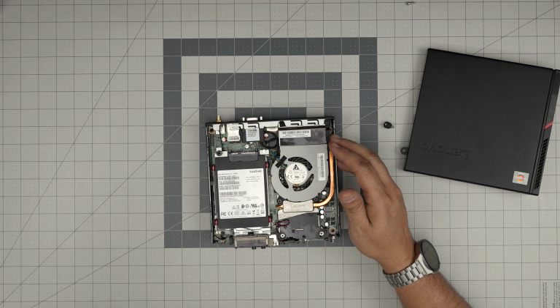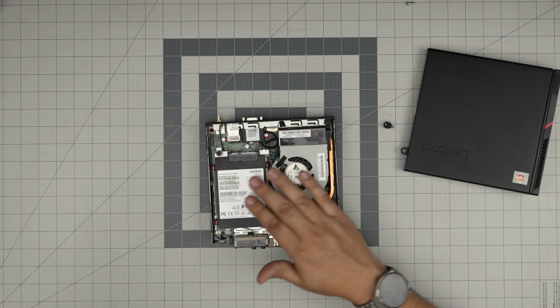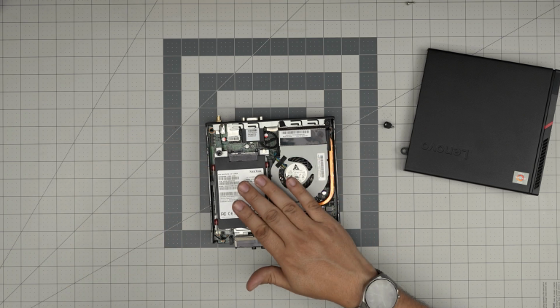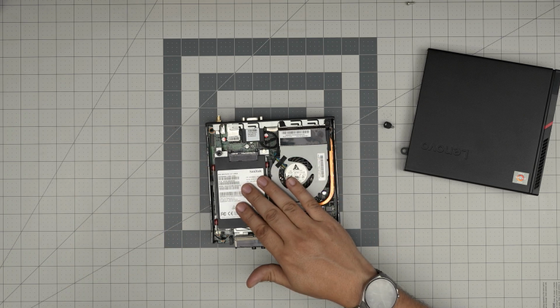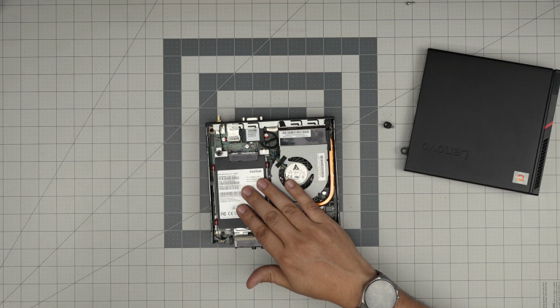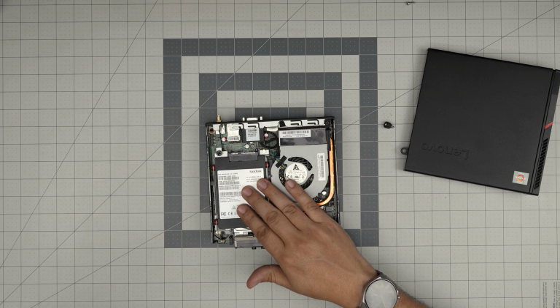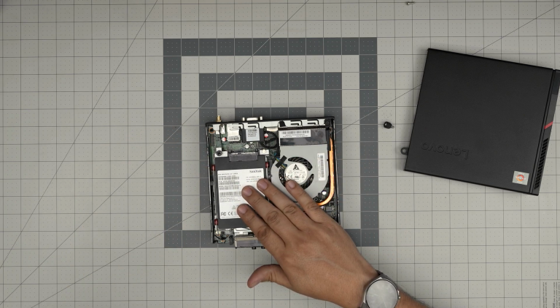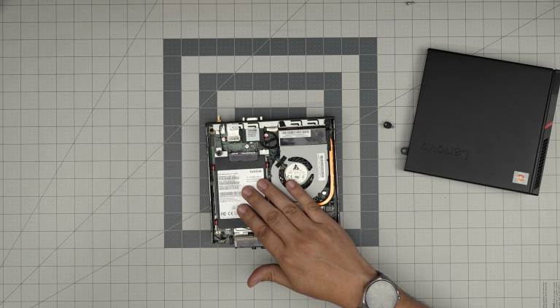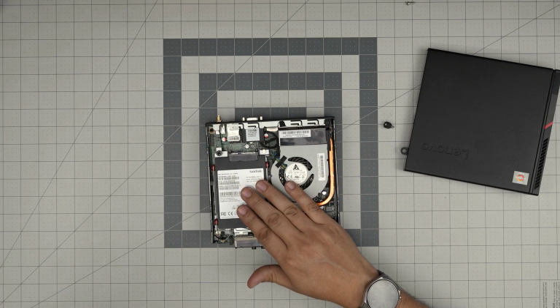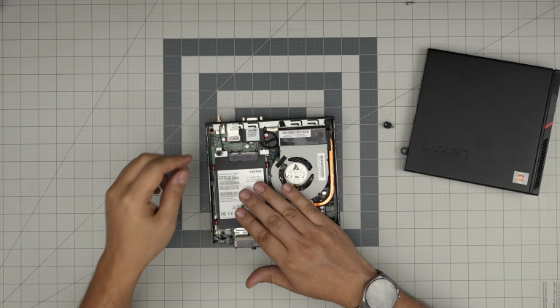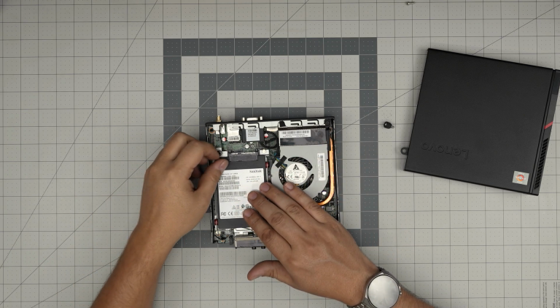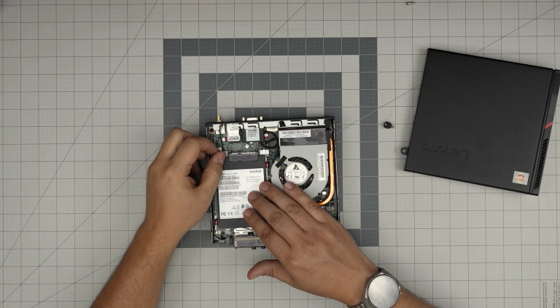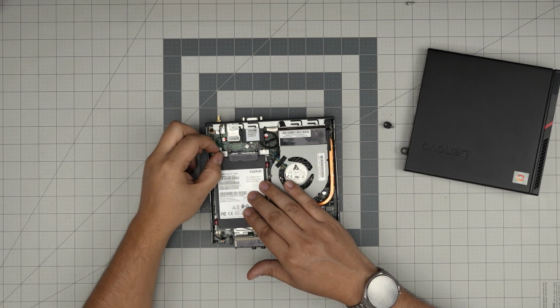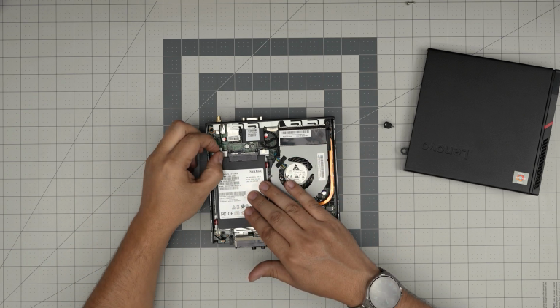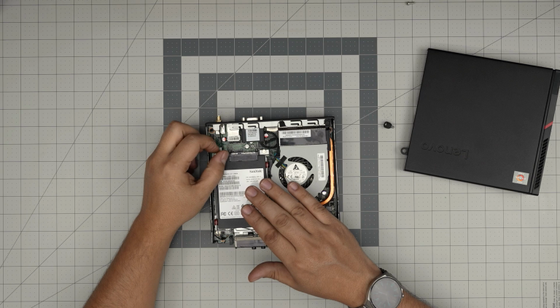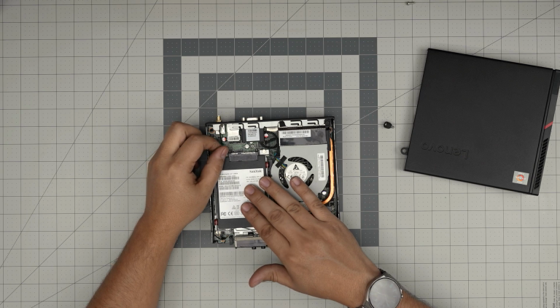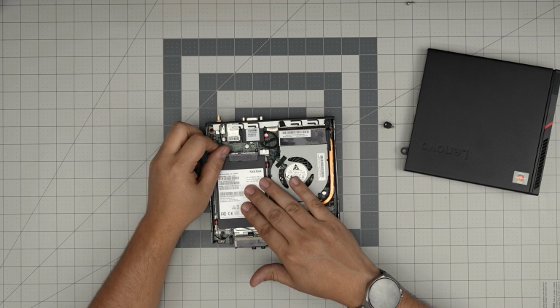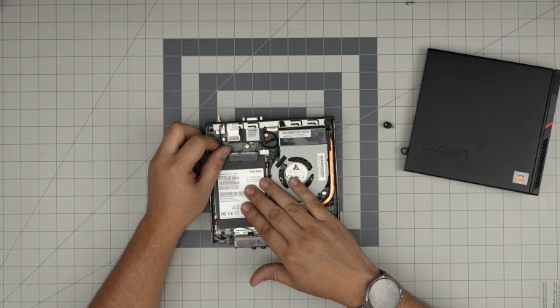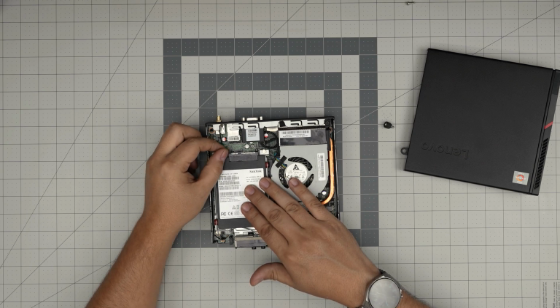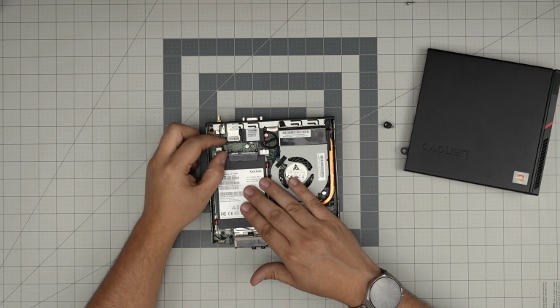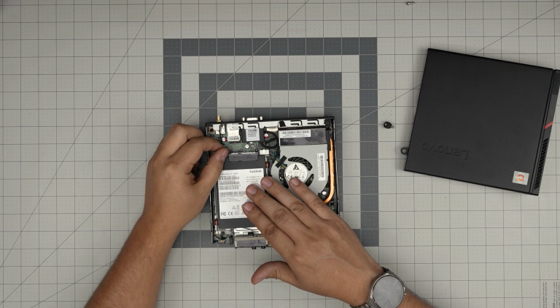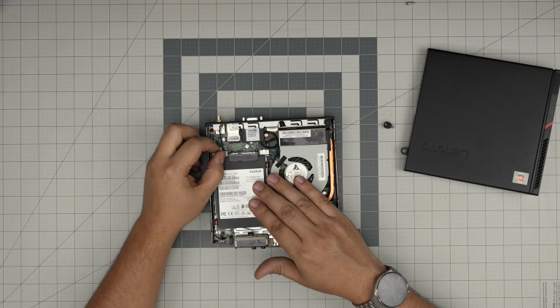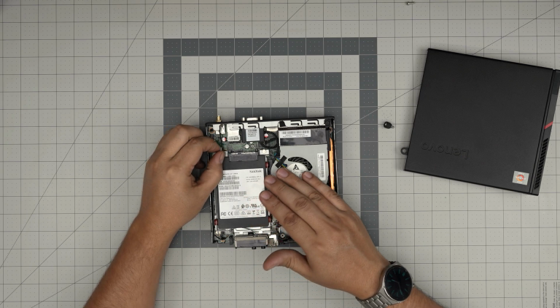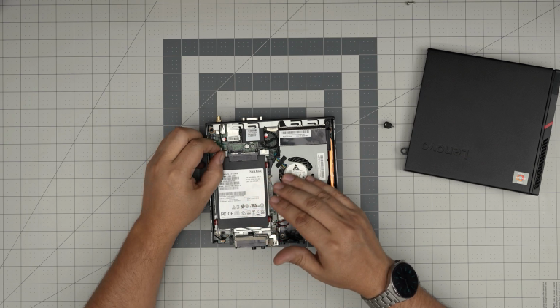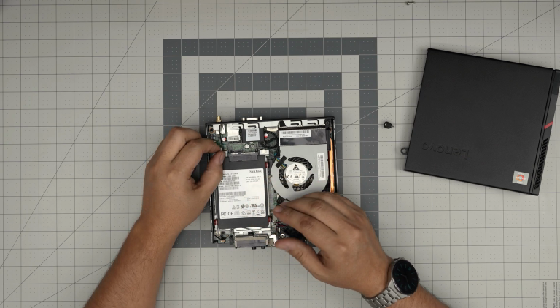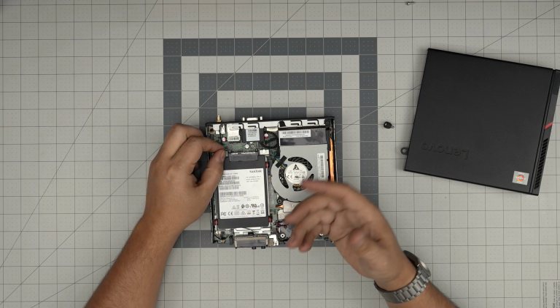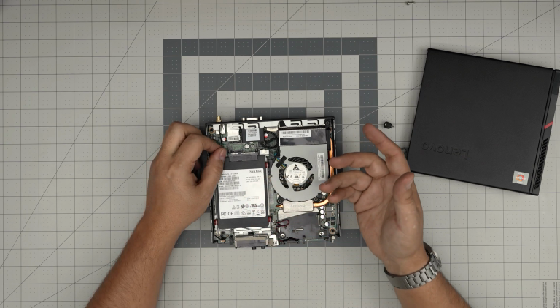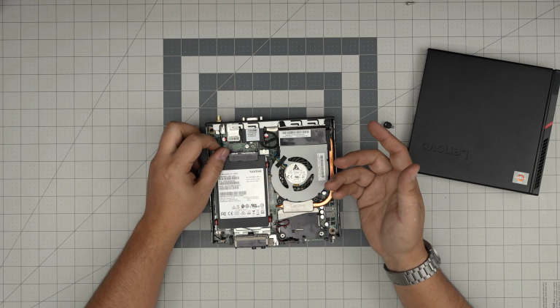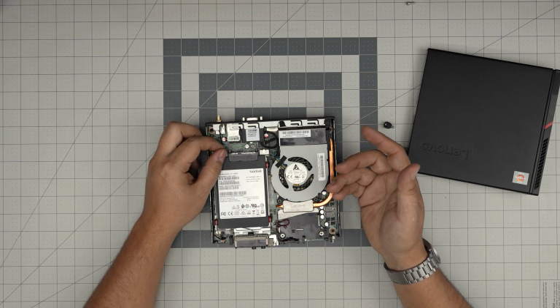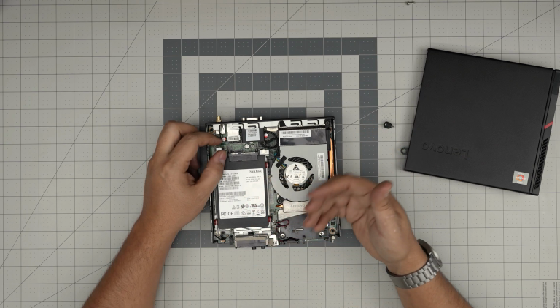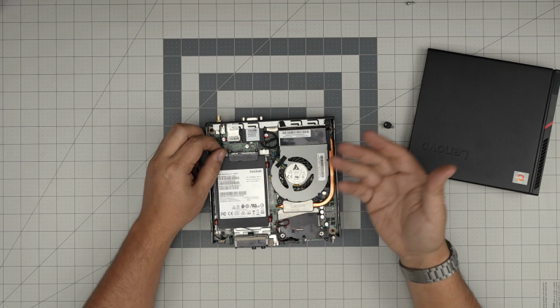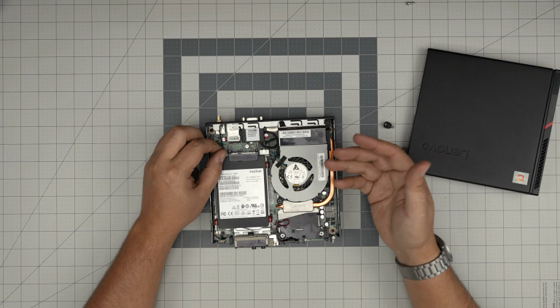I'll put a four terabyte mechanical drive in here actually, because mechanical drives are really good for storing data long term.